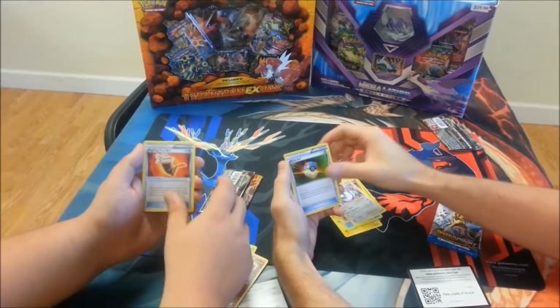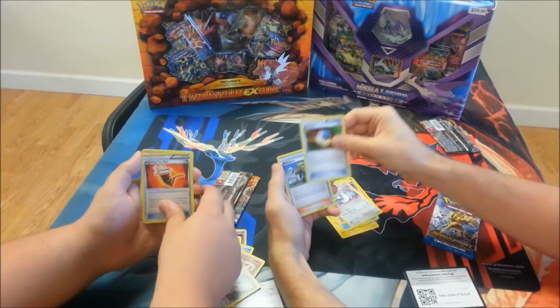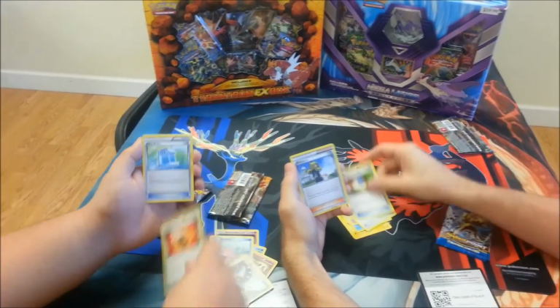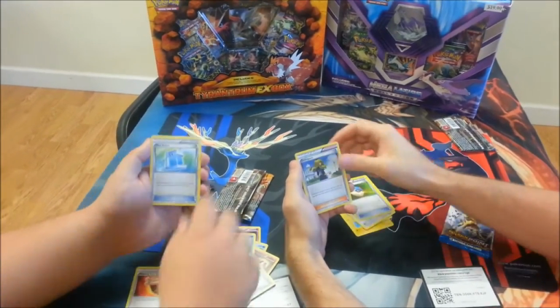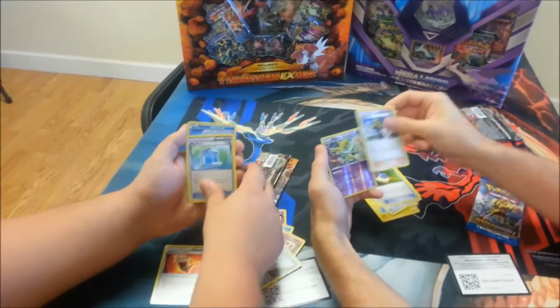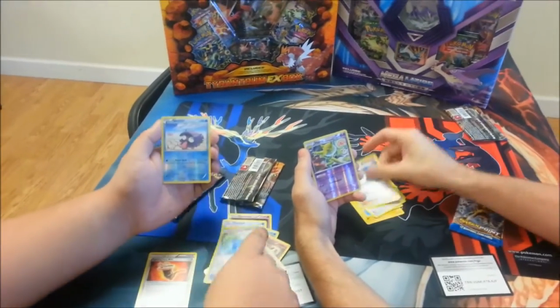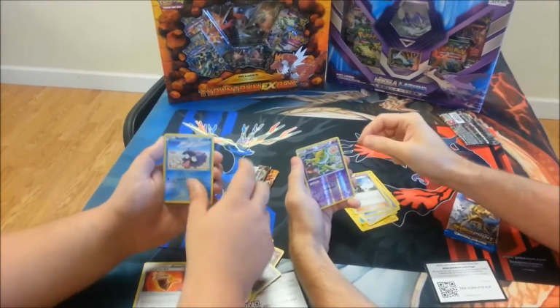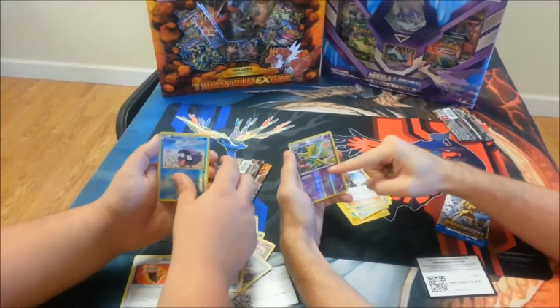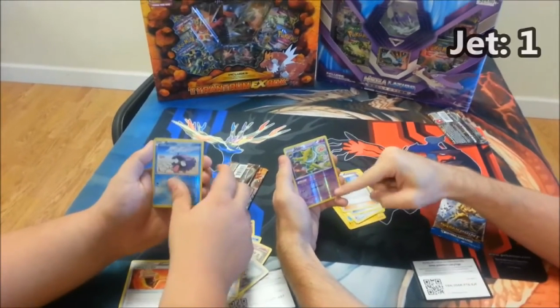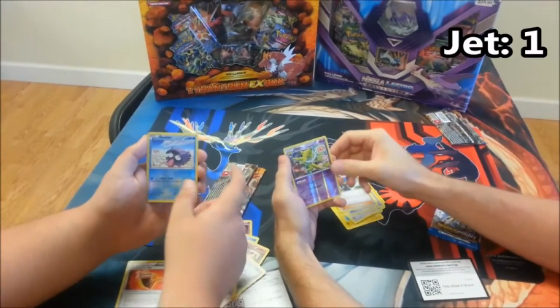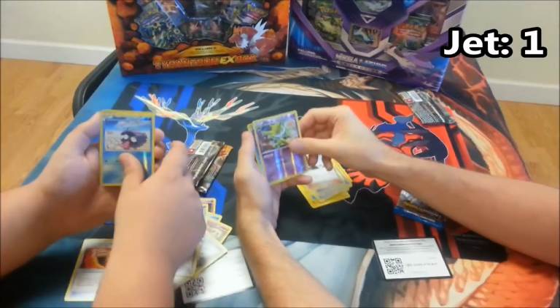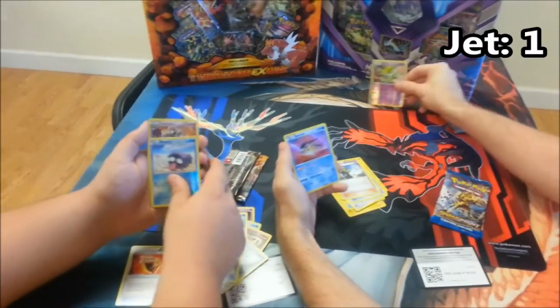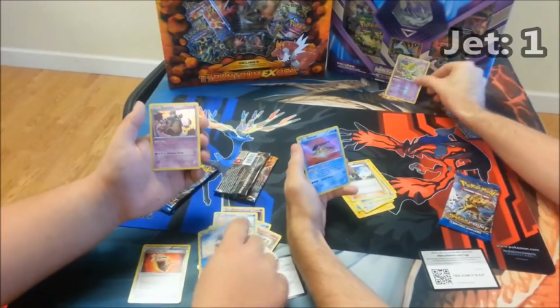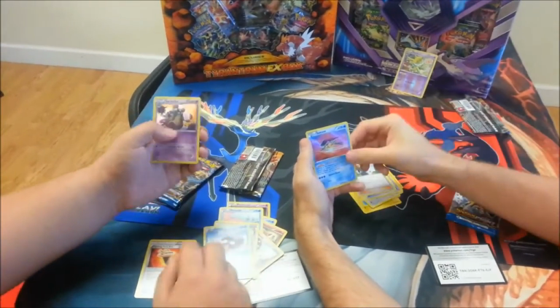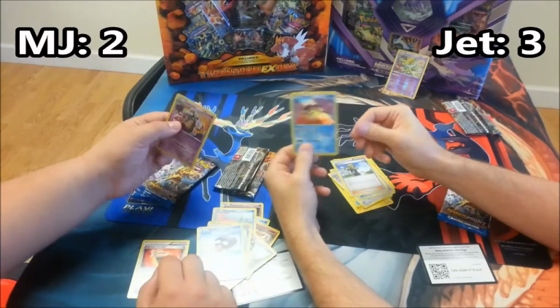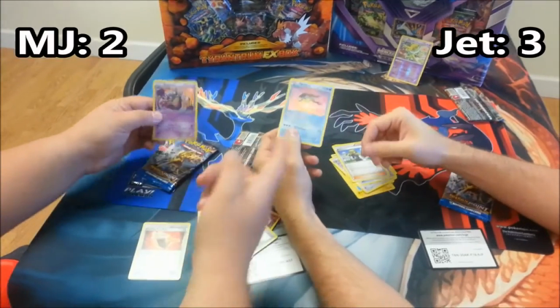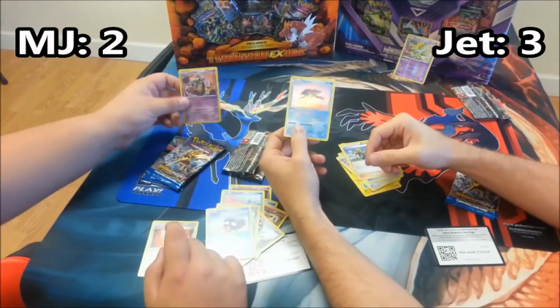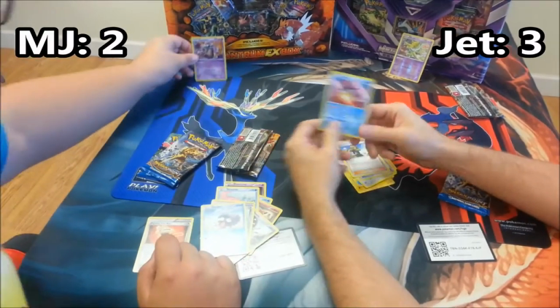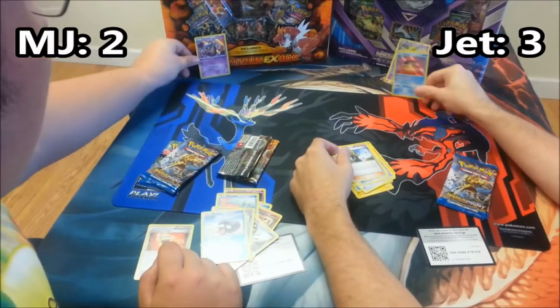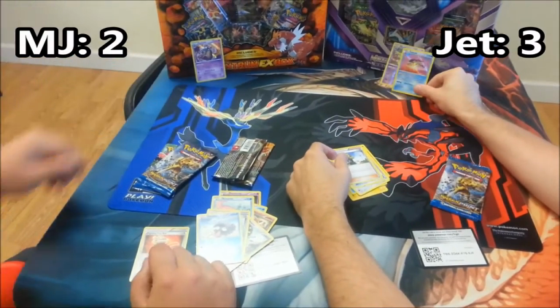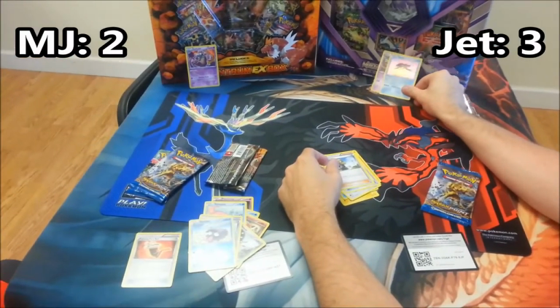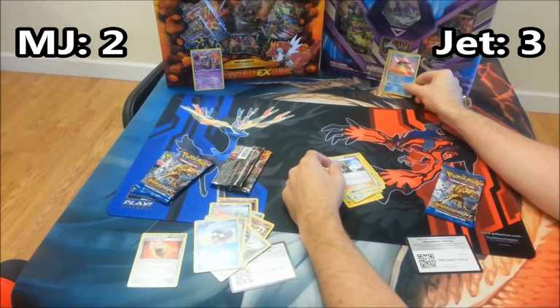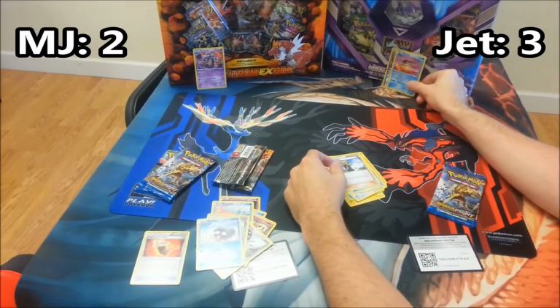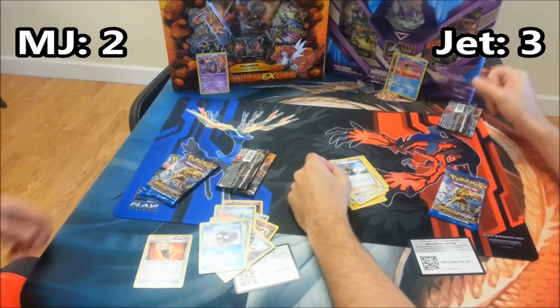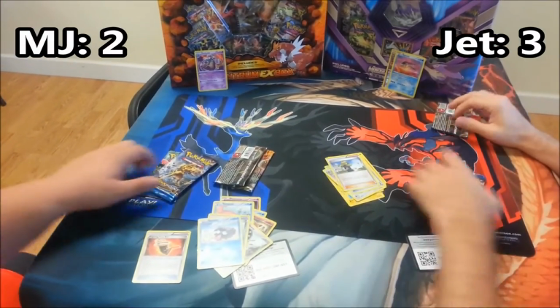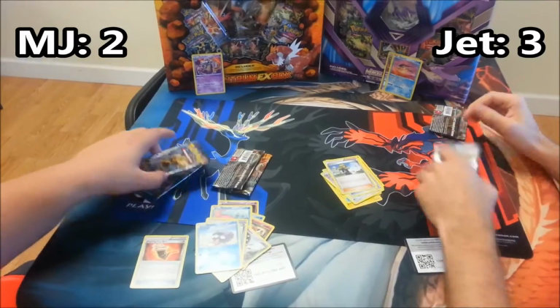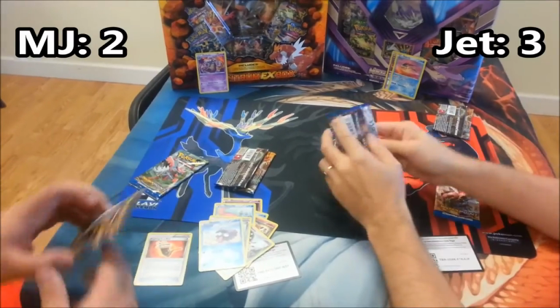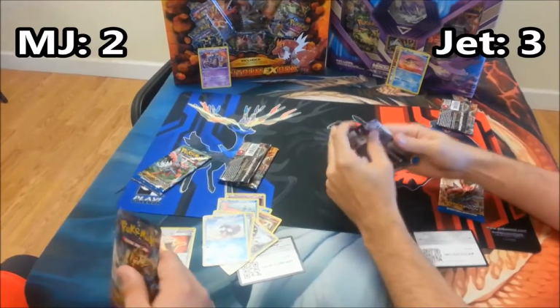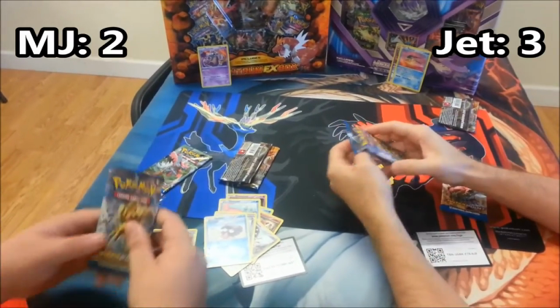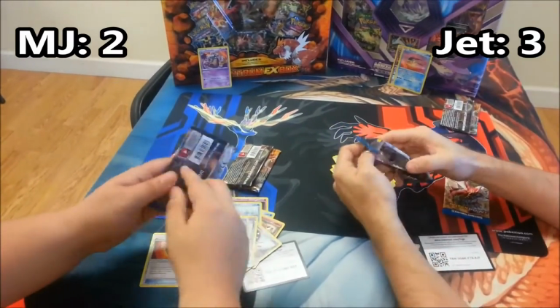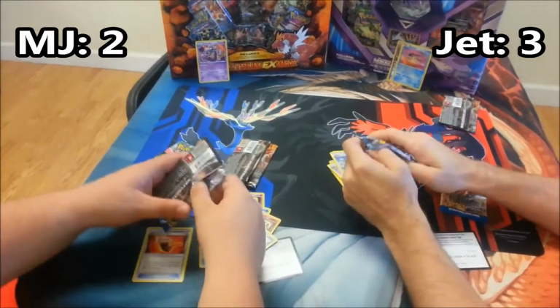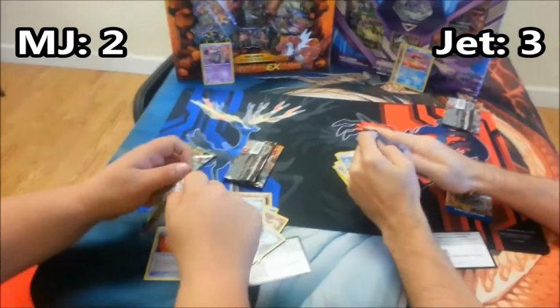Fighting Fury Belt — that's half a point. Shellder. Reverse Rare — that's a point. And a Garbodor. So right now Ace Trainer Jet is winning. Ace Trainer — close enough. Jet Trainer Bob. He's winning.